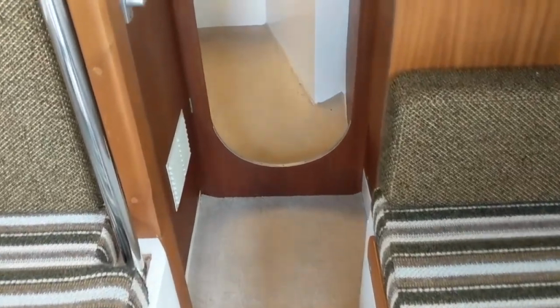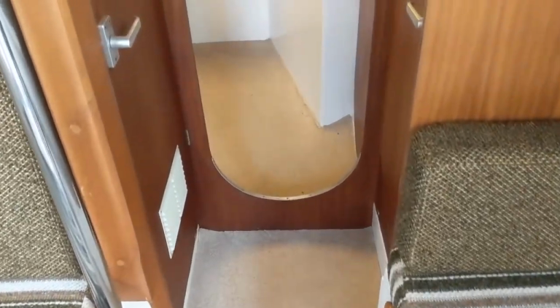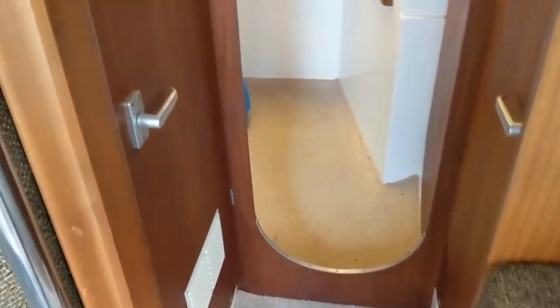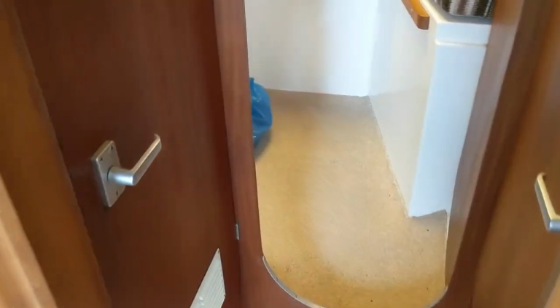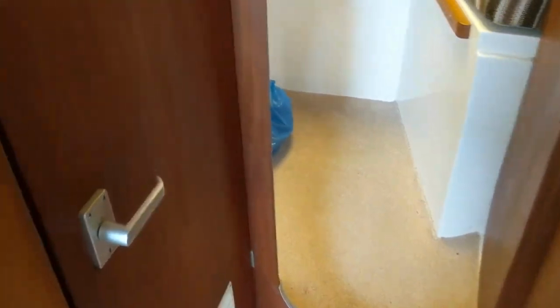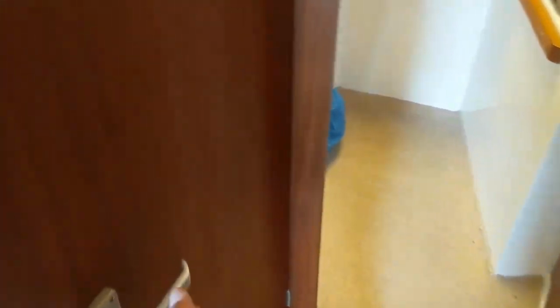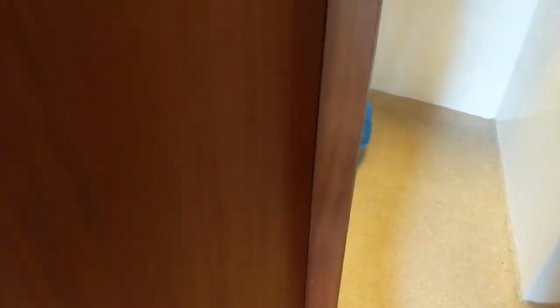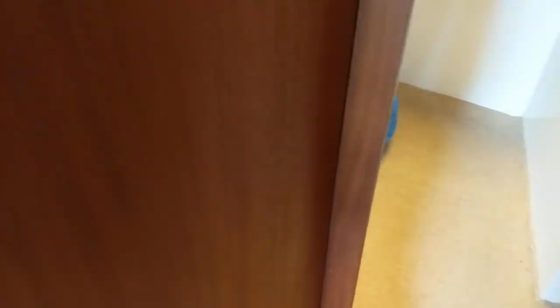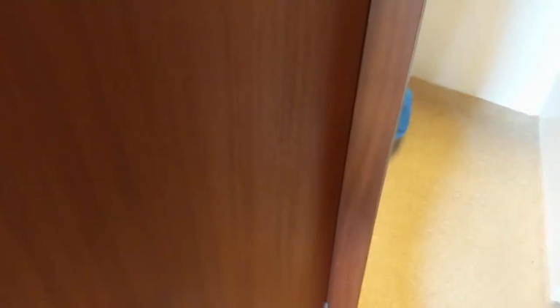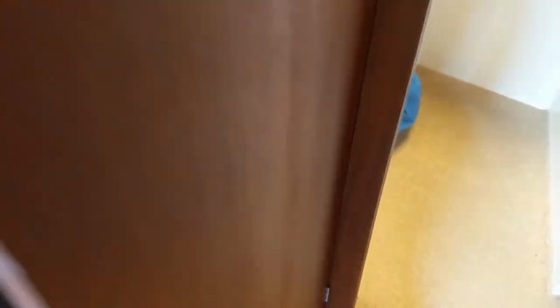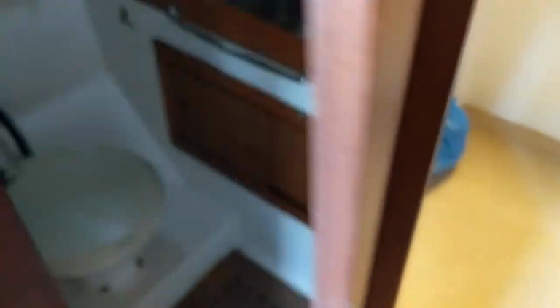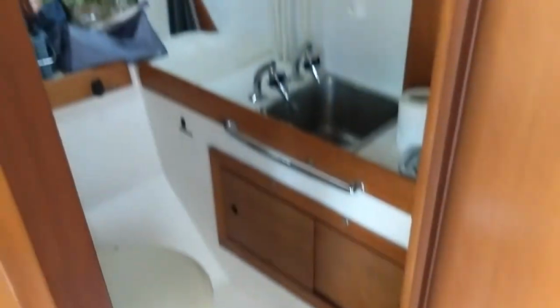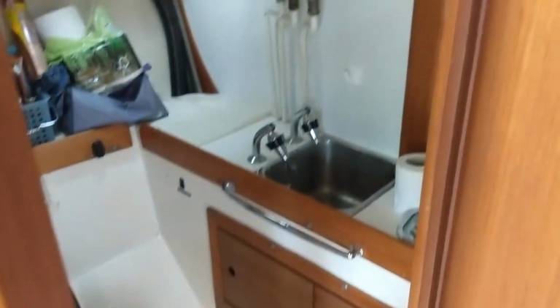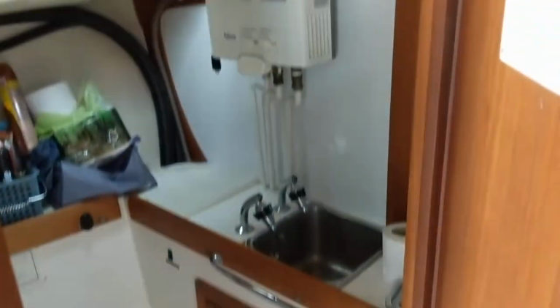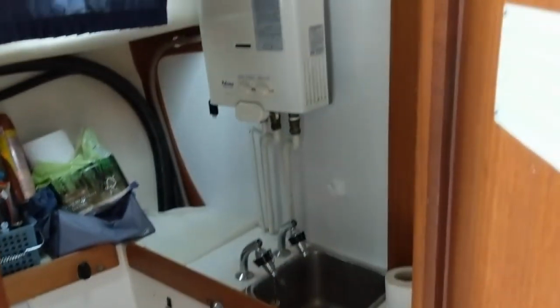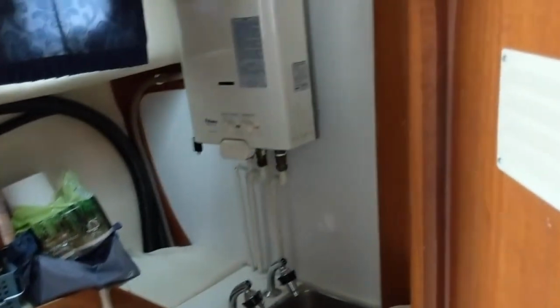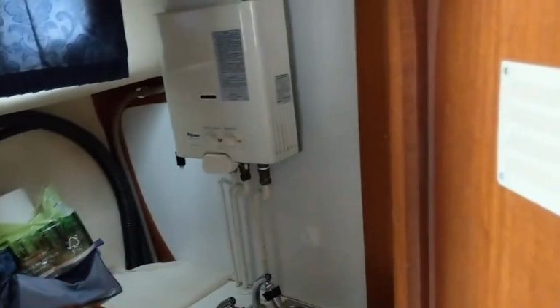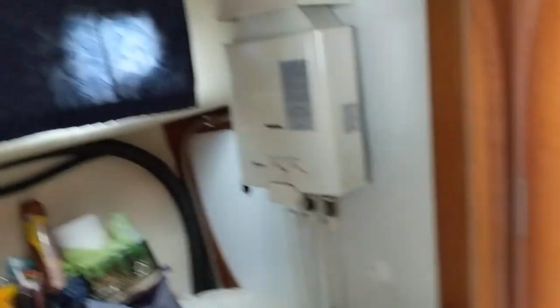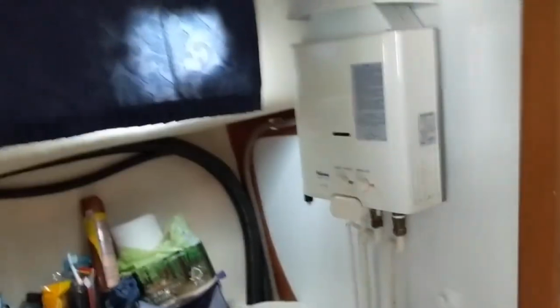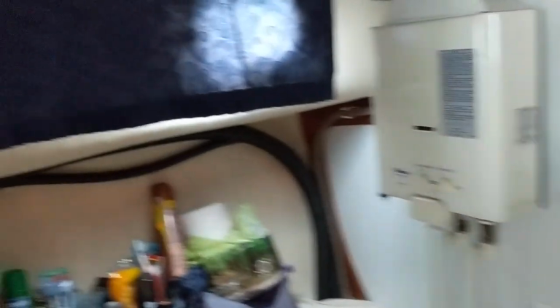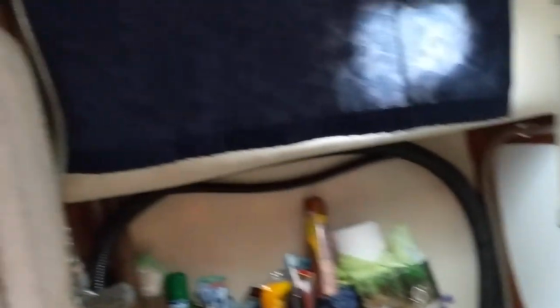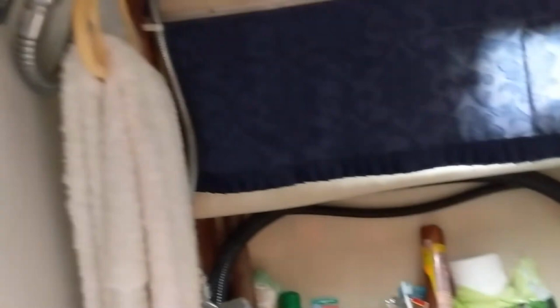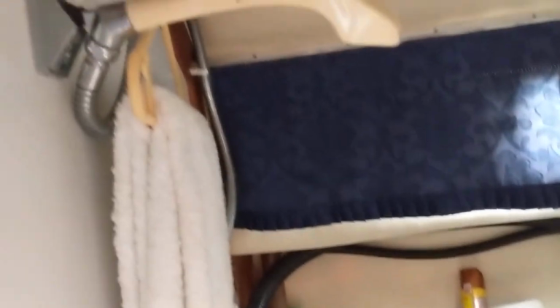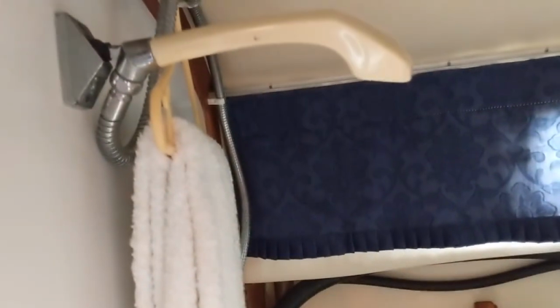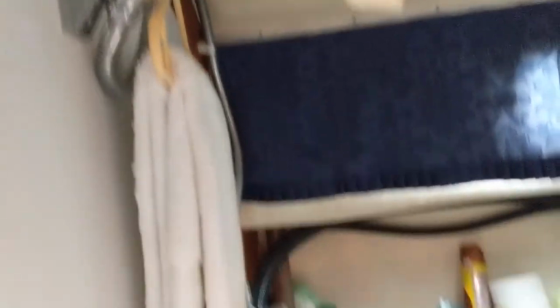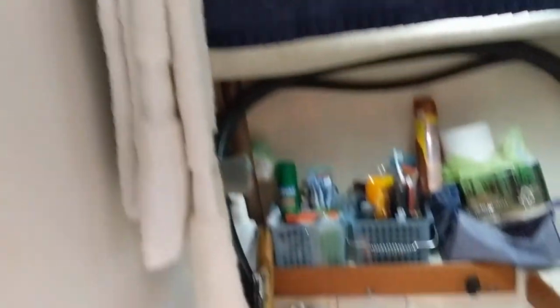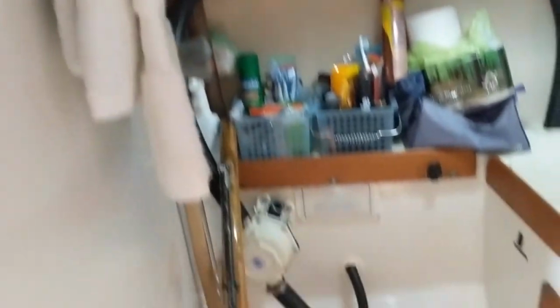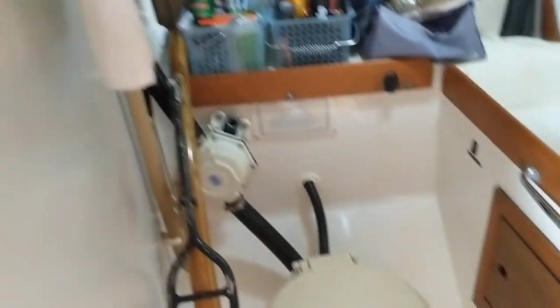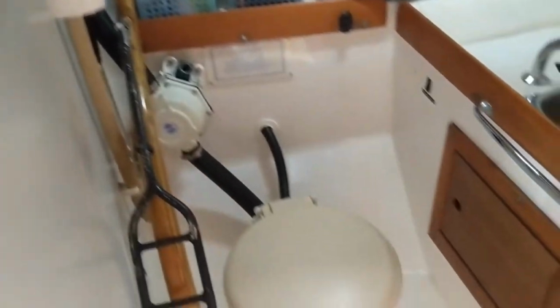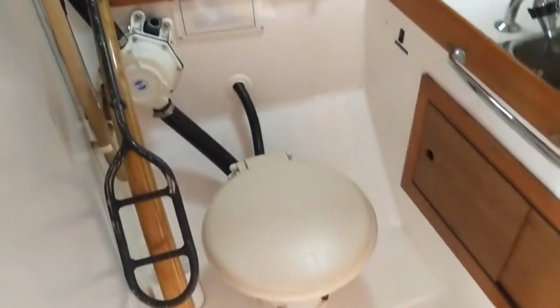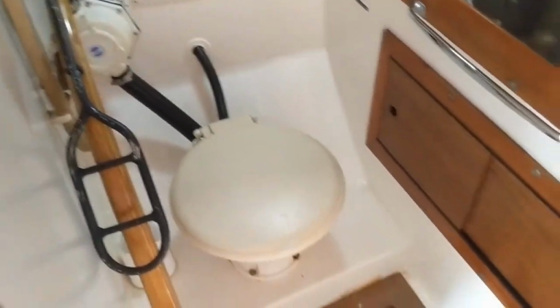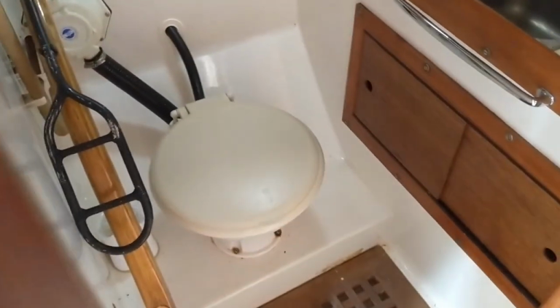Going forward we have heads to port with shower and a seat toilet.